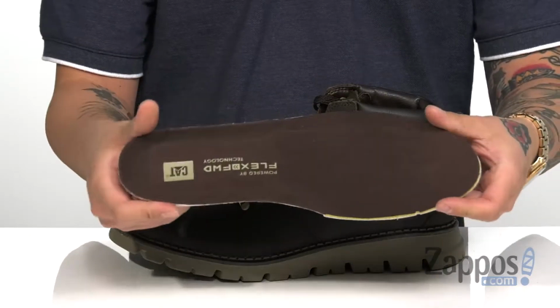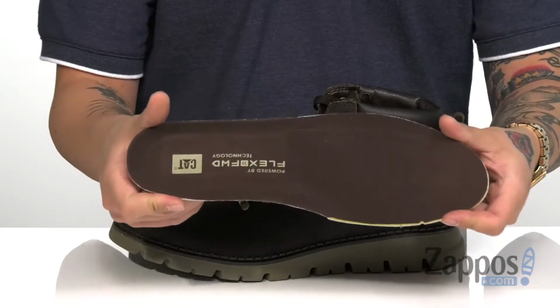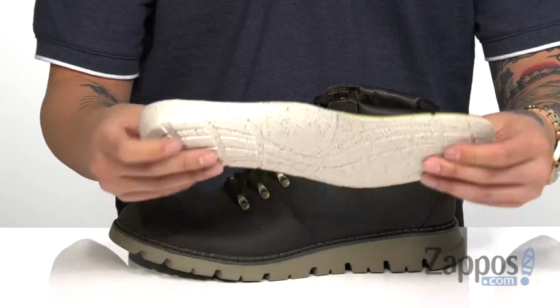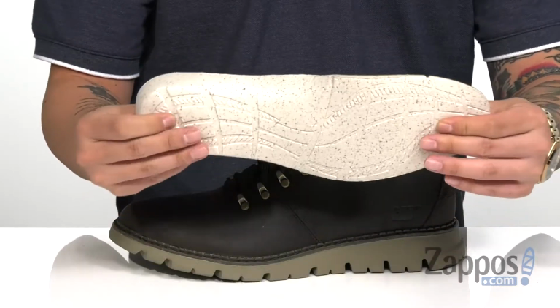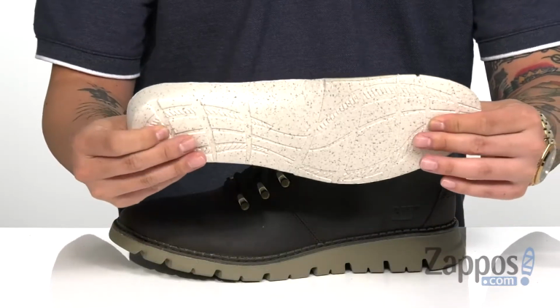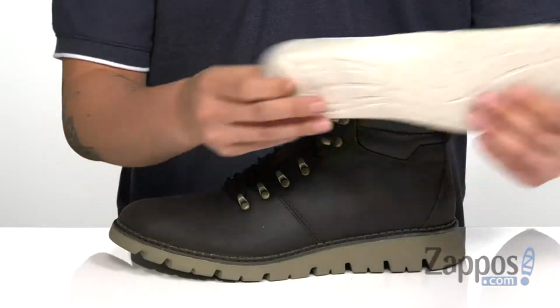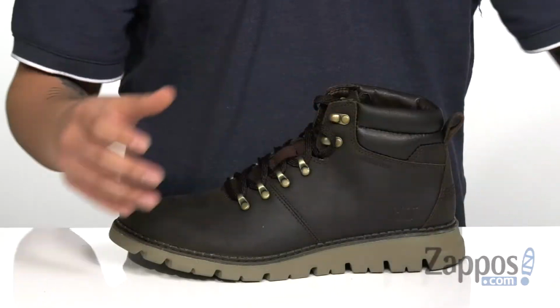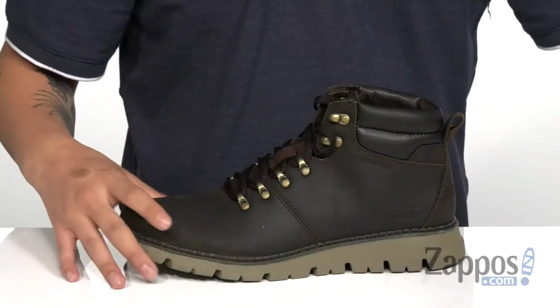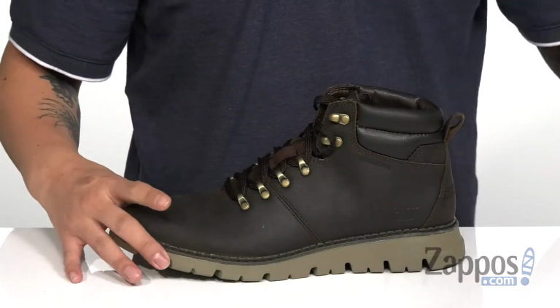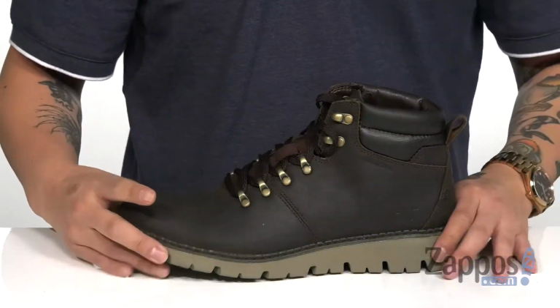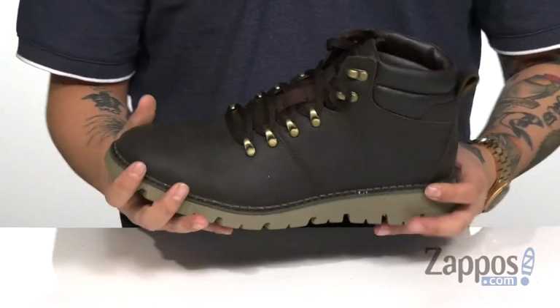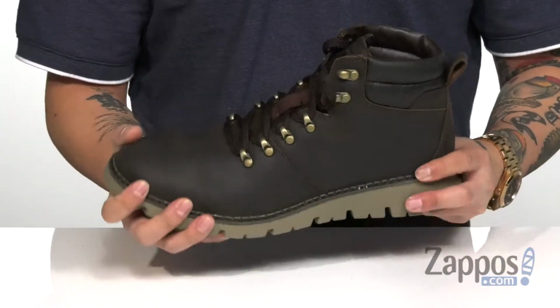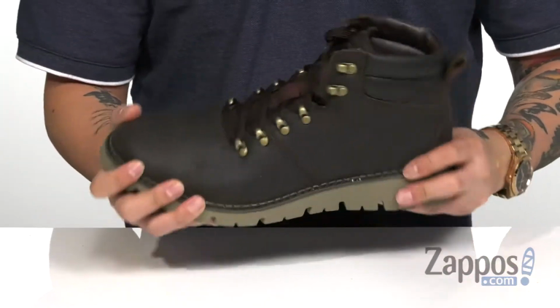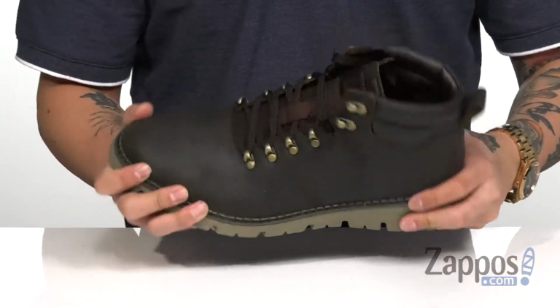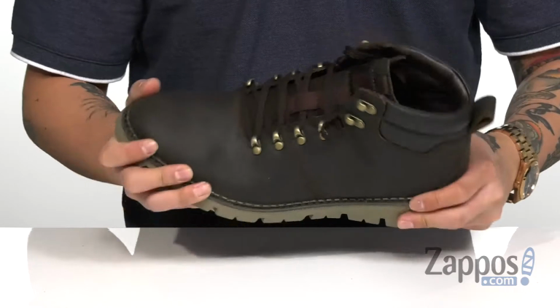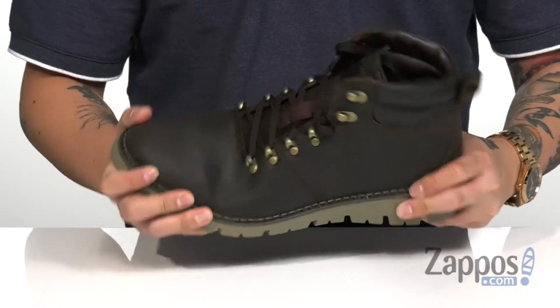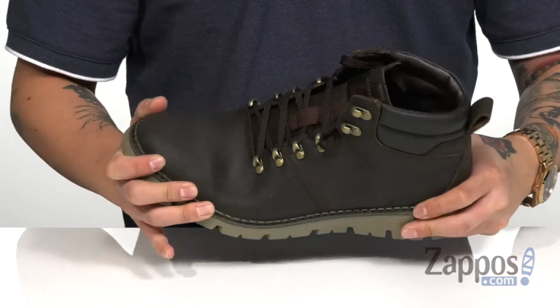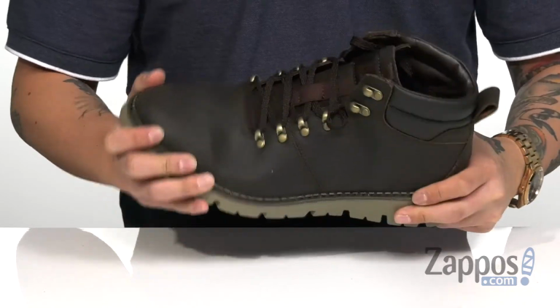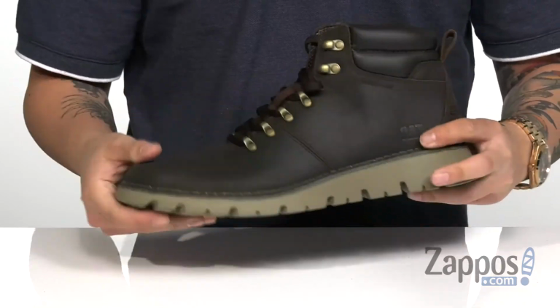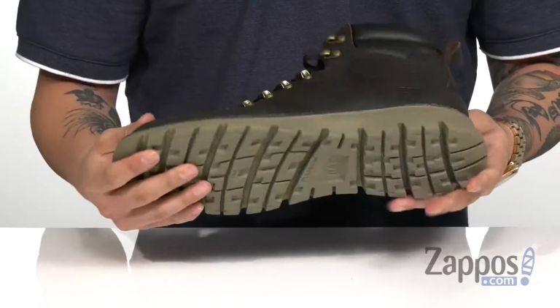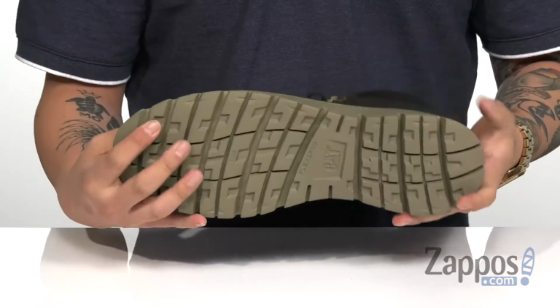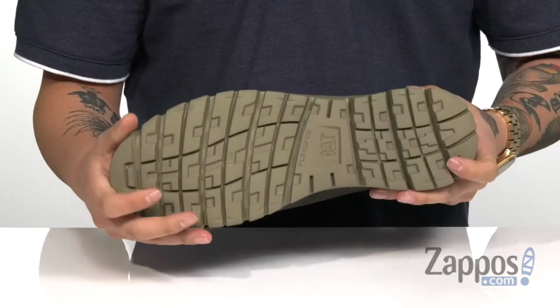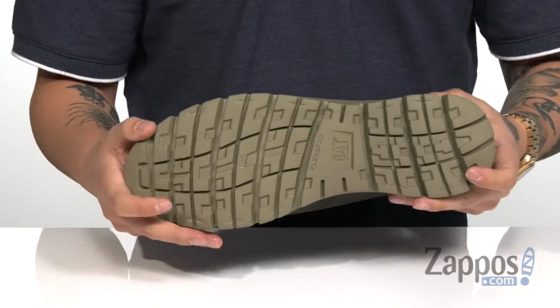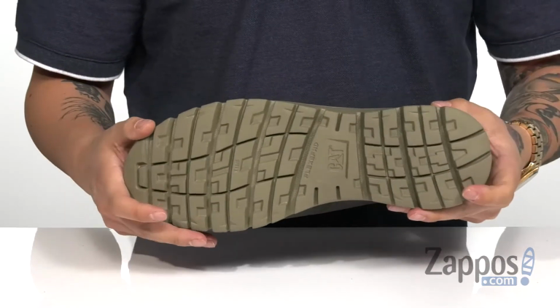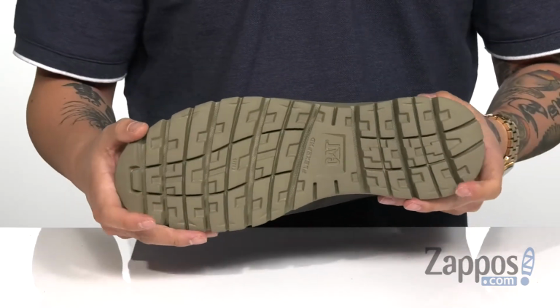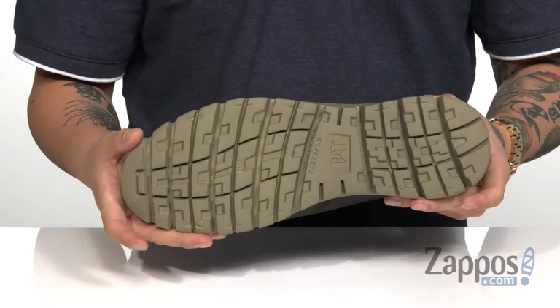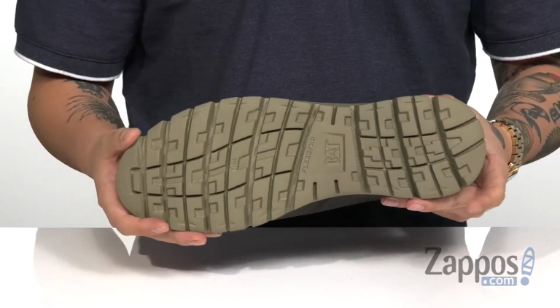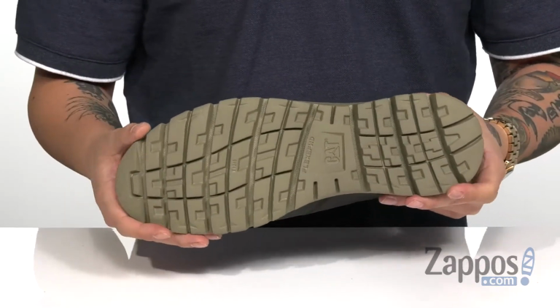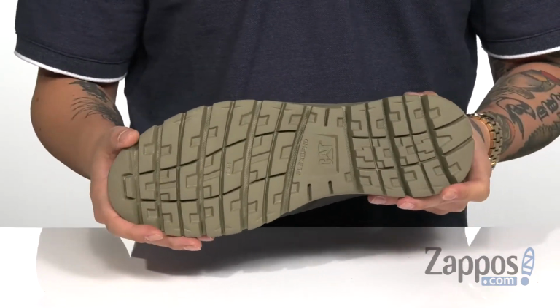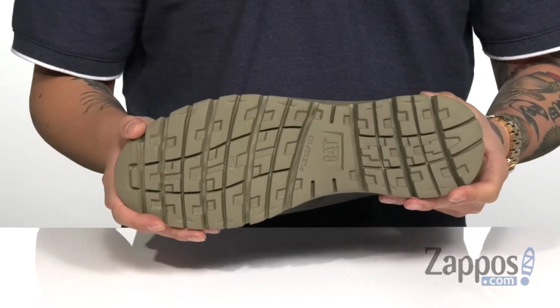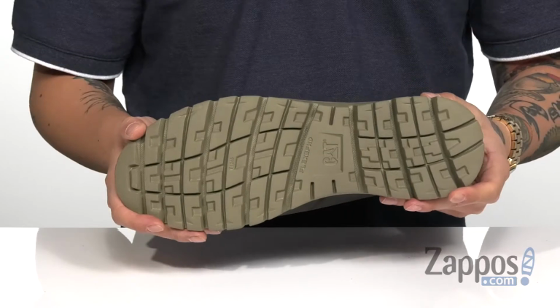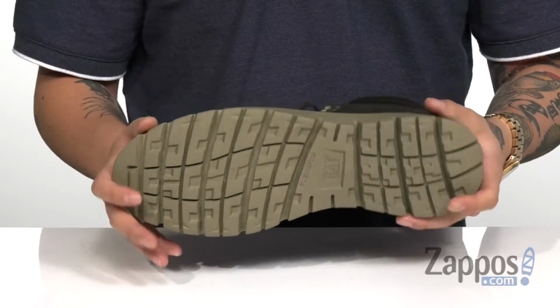A removable cushion footbed features the flex forward technology to keep you comfortable with each and every step. It all sits on top of a sturdy yet very flexible construction, with a synthetic outsole that also features the flex forward design.